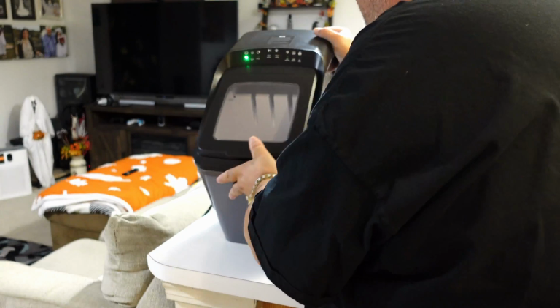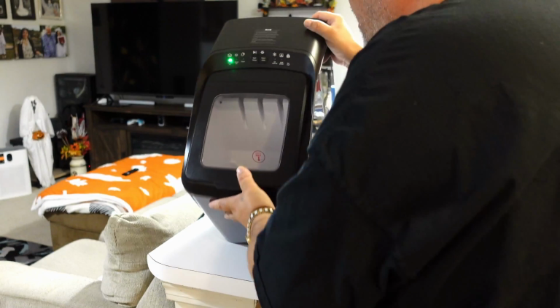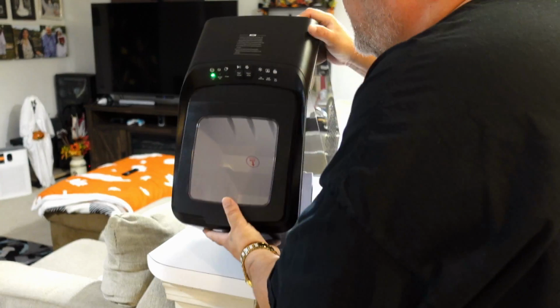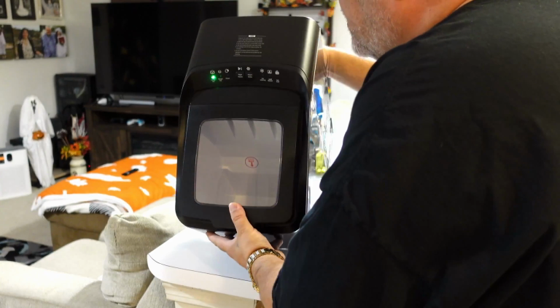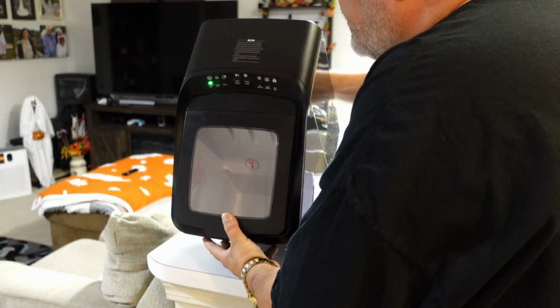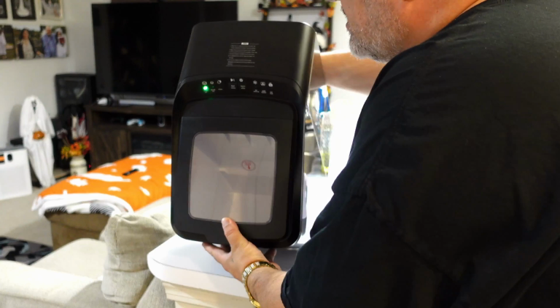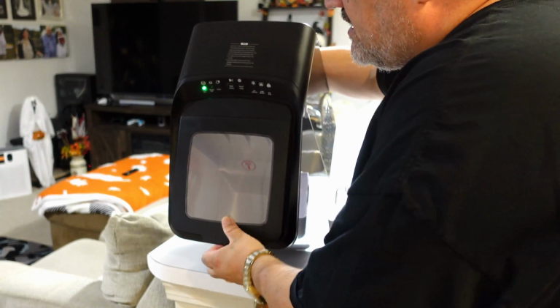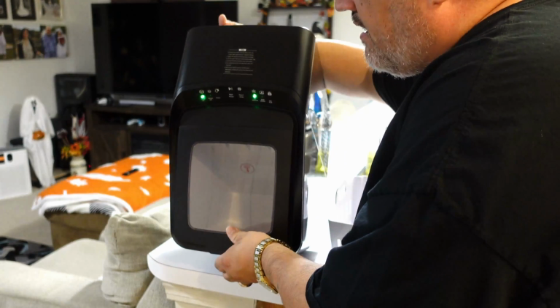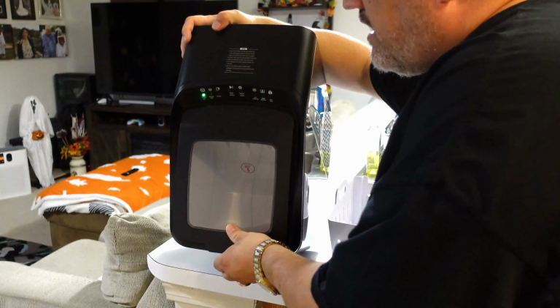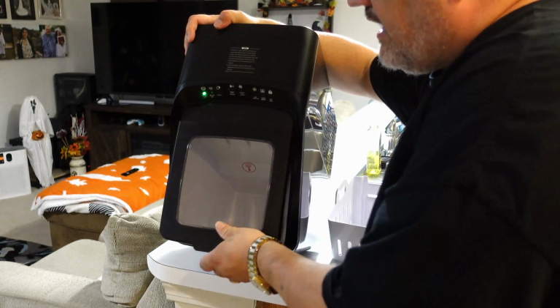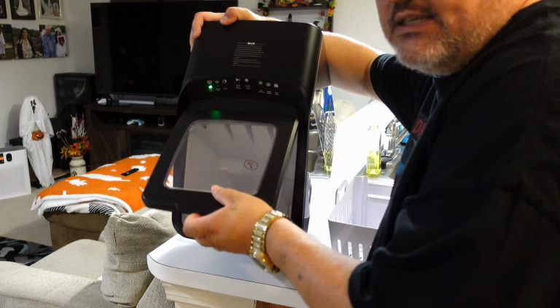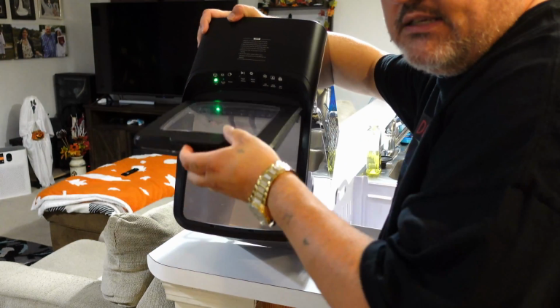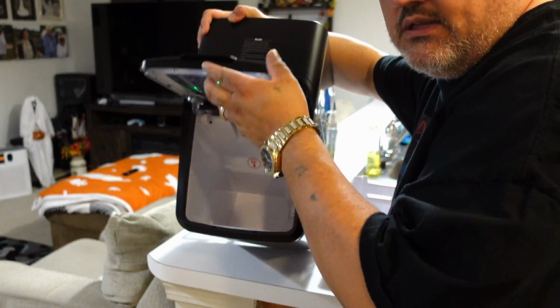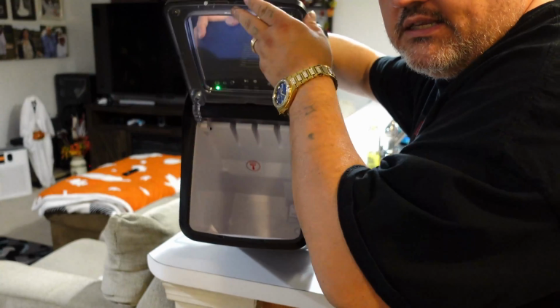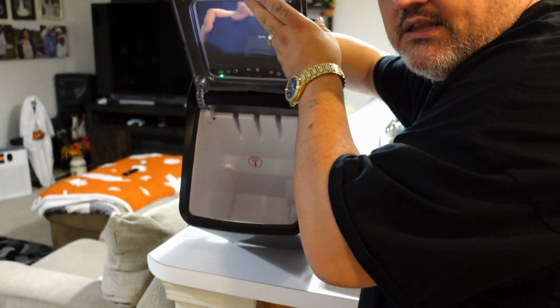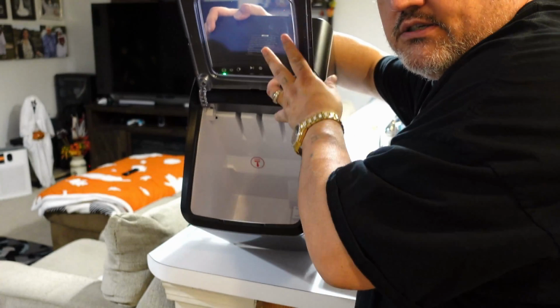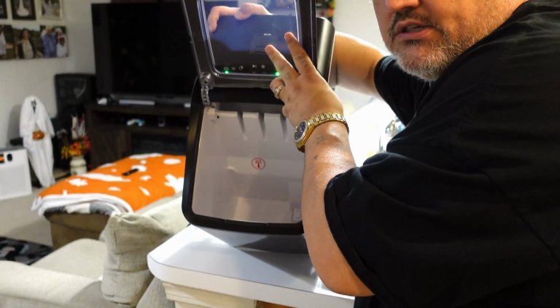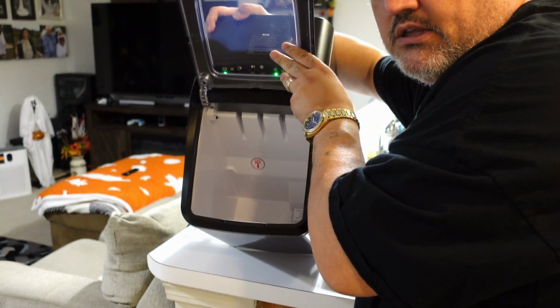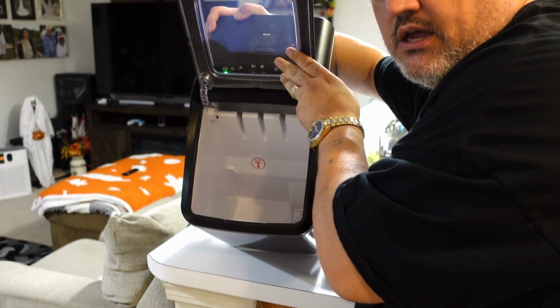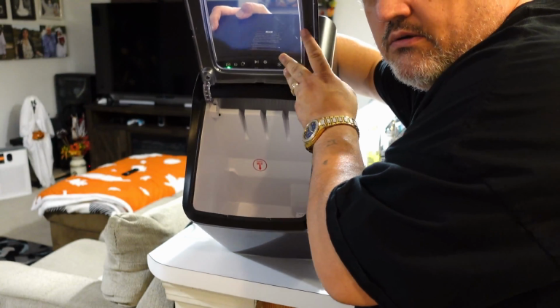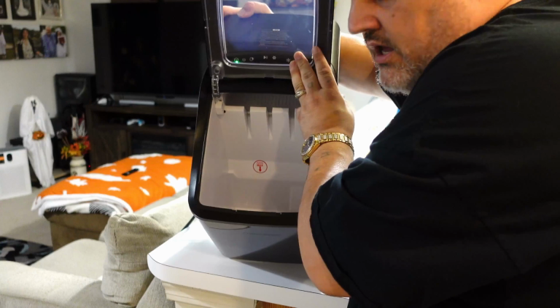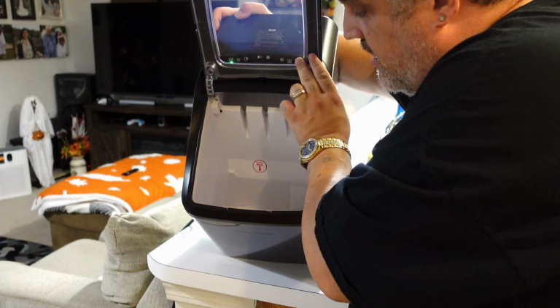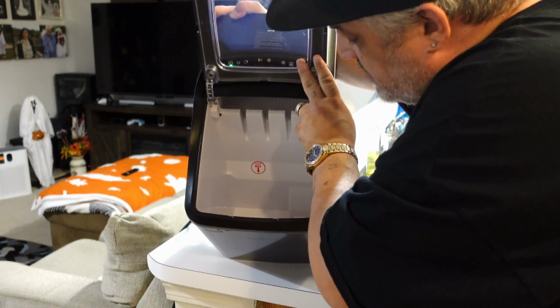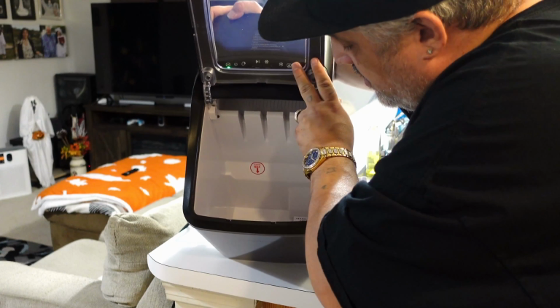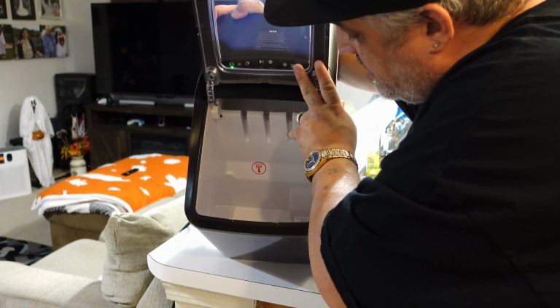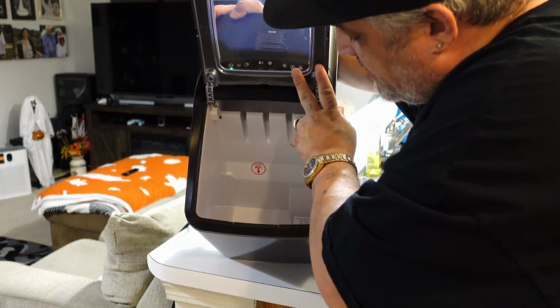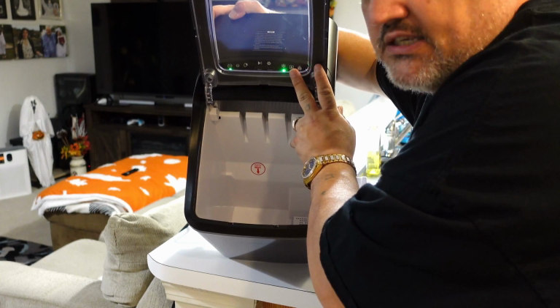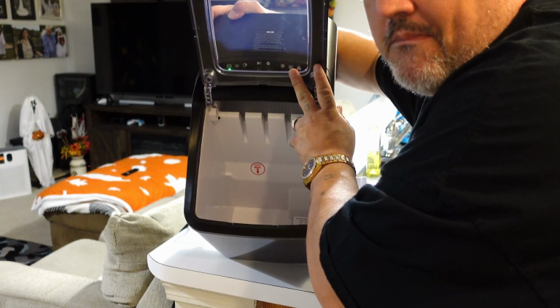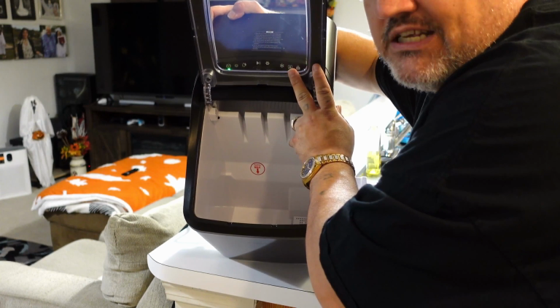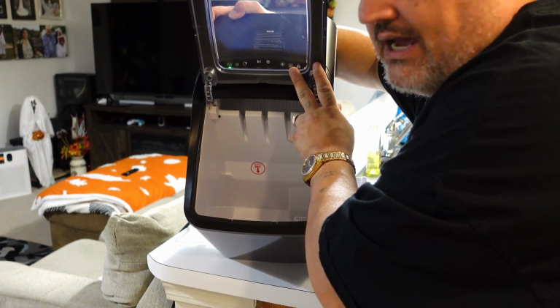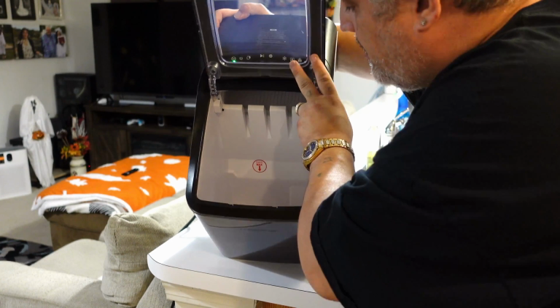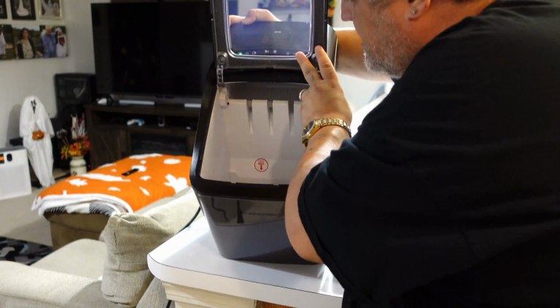If I tip this over, you guys will see the top — it has a nice little lid. Inside there's actually a little level indicator. It's a little hard to see down there, but it says 'Max' inside.